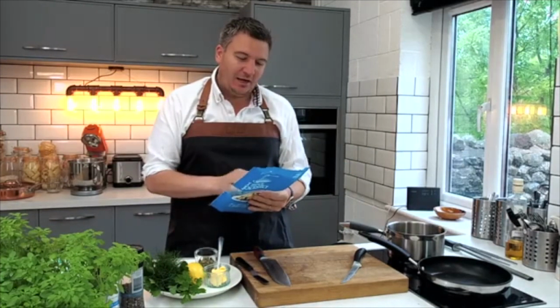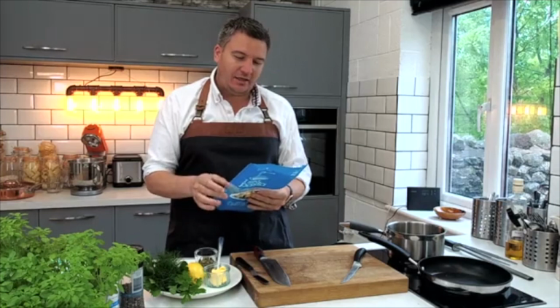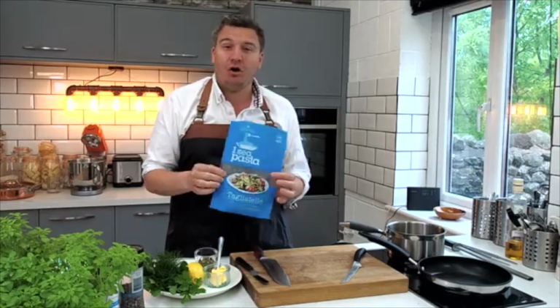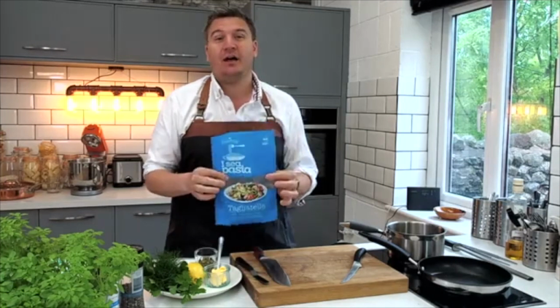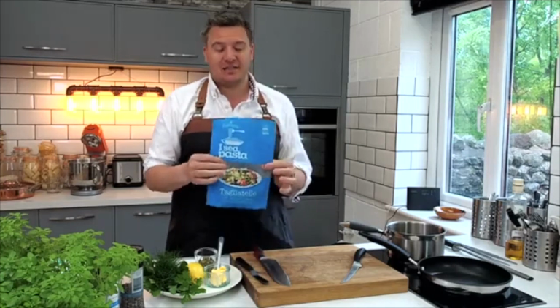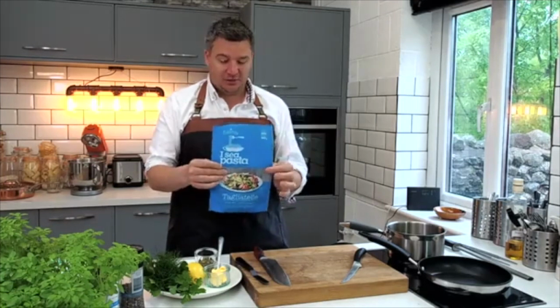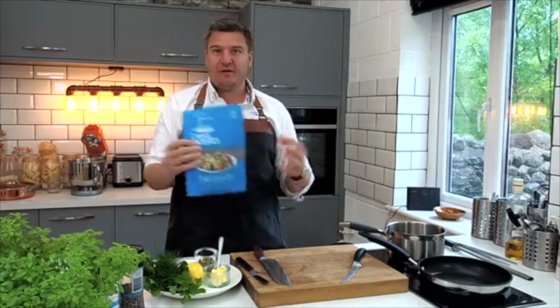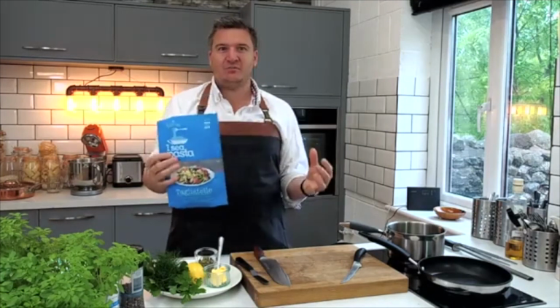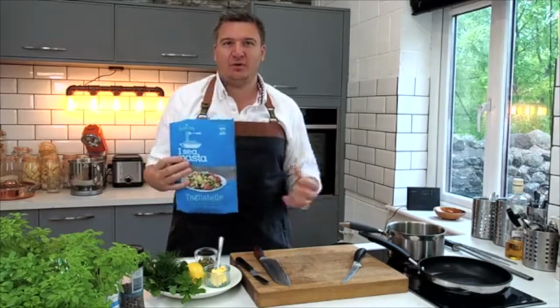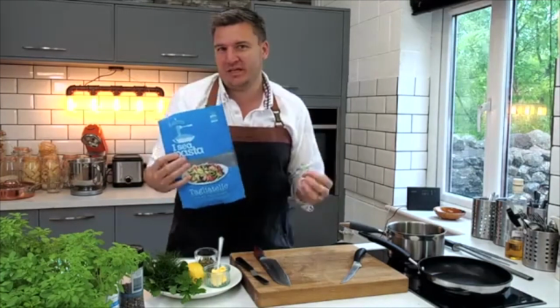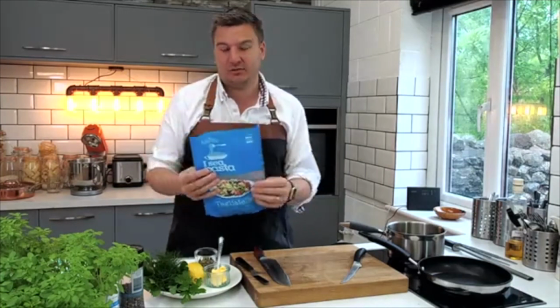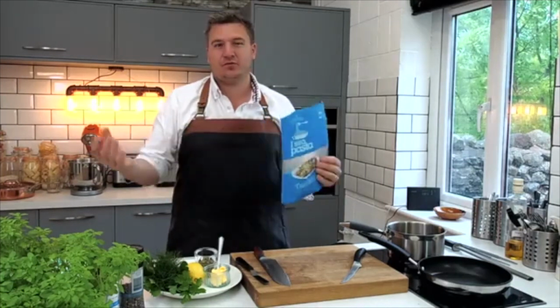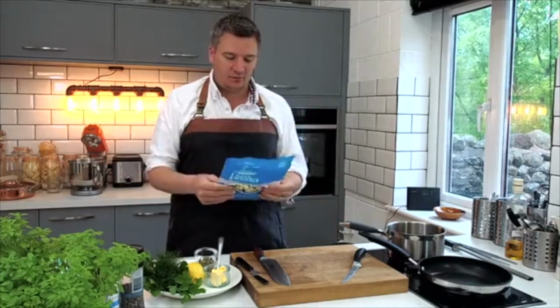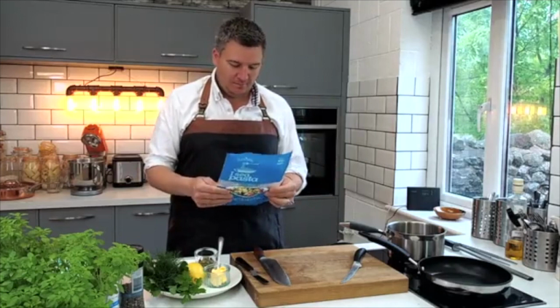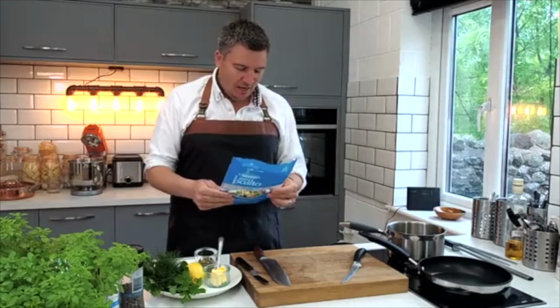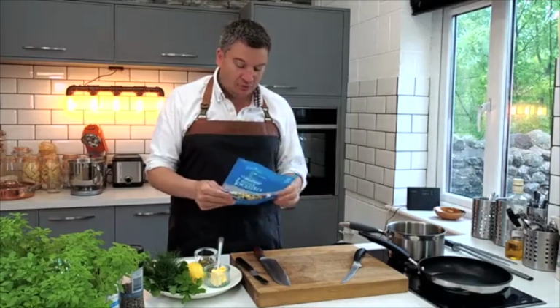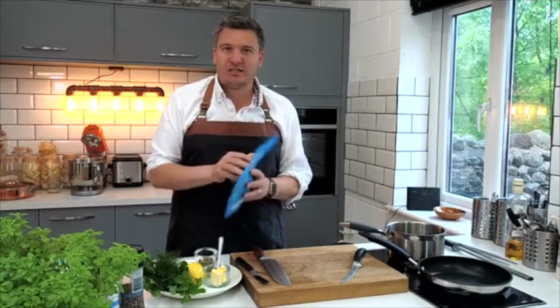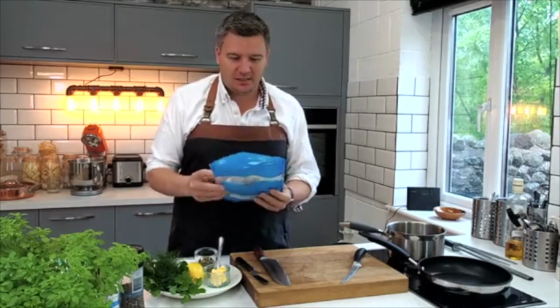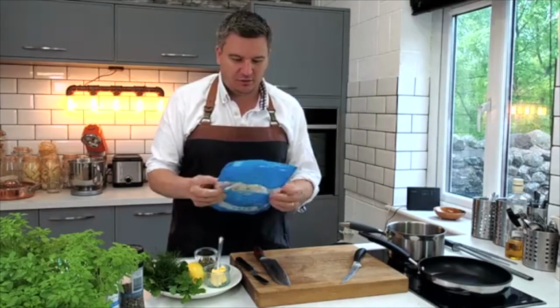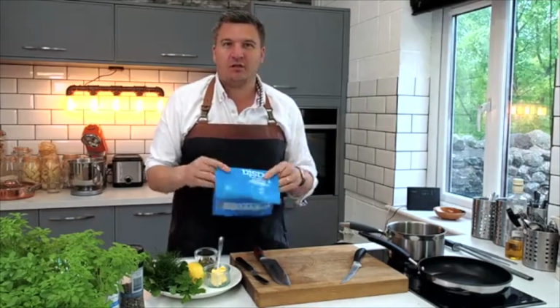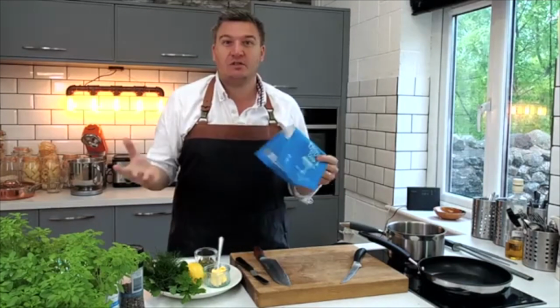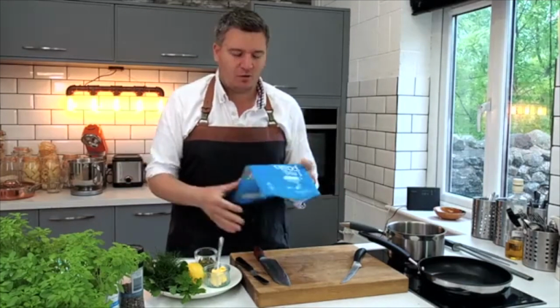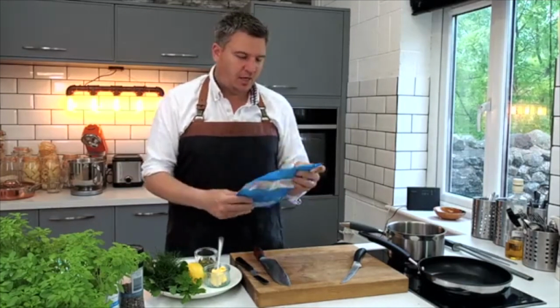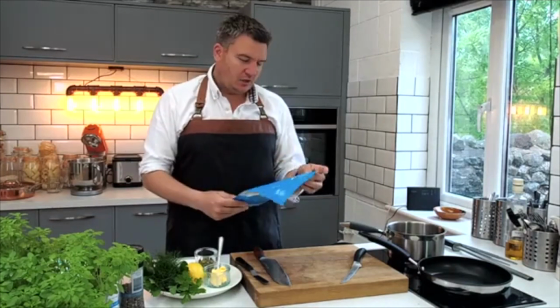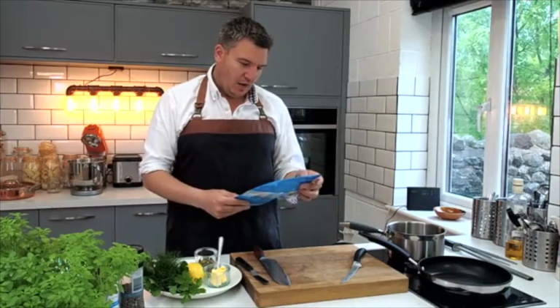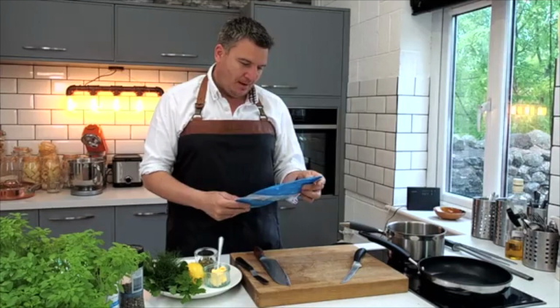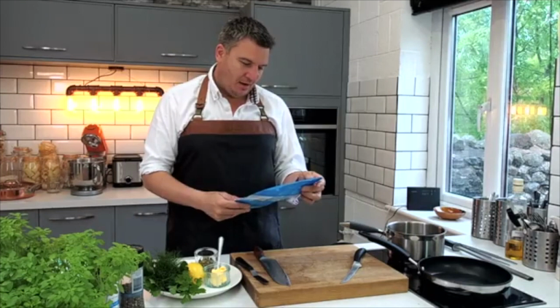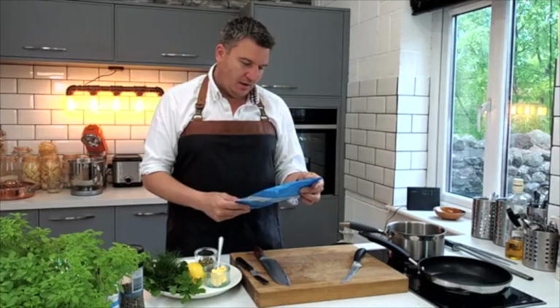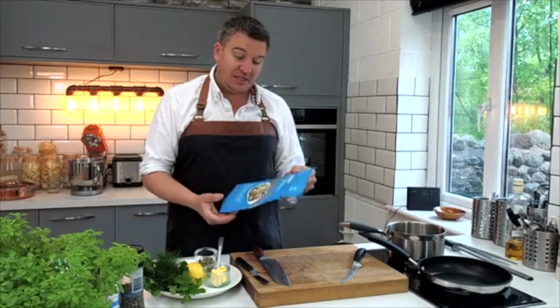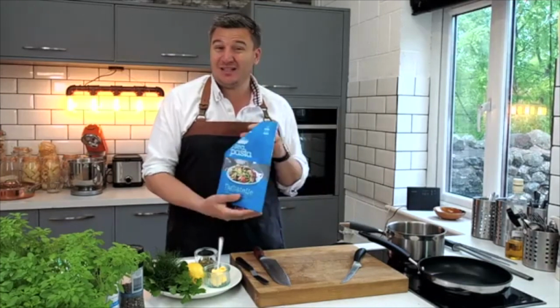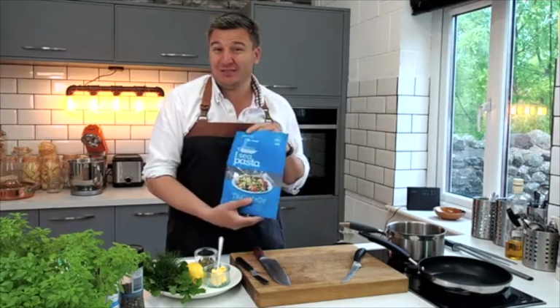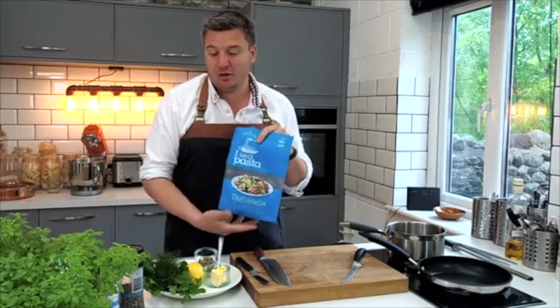It's not often that I get sent something I've never seen before and never tasted. Obviously I've tried seaweed. So I'm really excited — let's switch the camera on and give it a whirl.